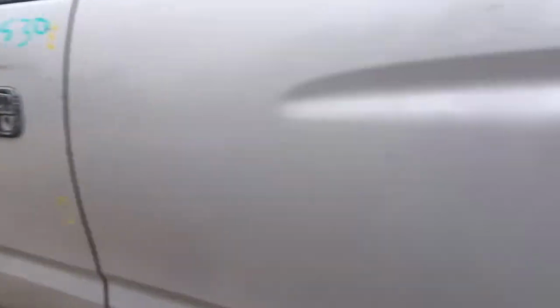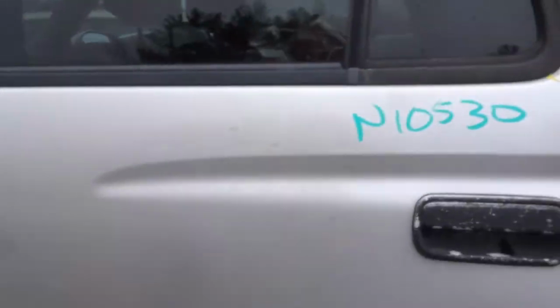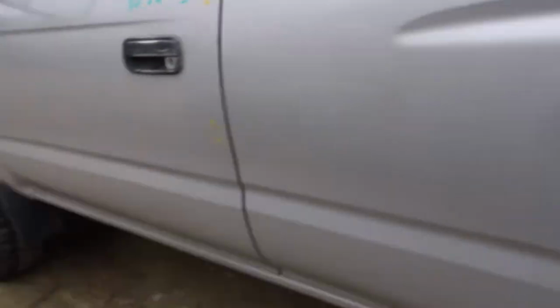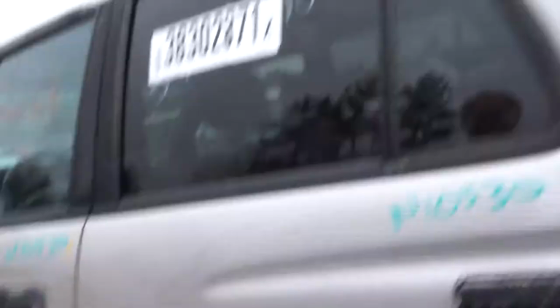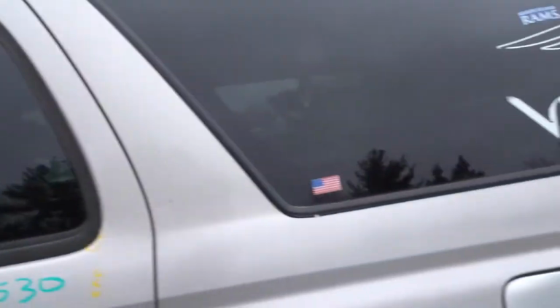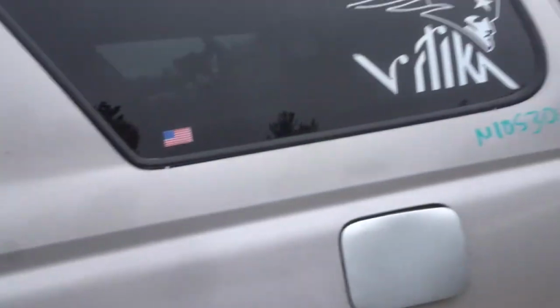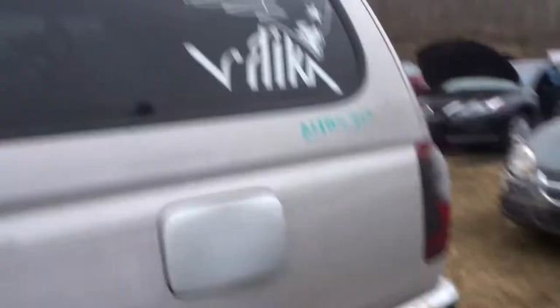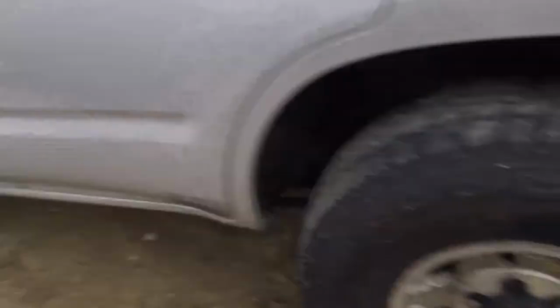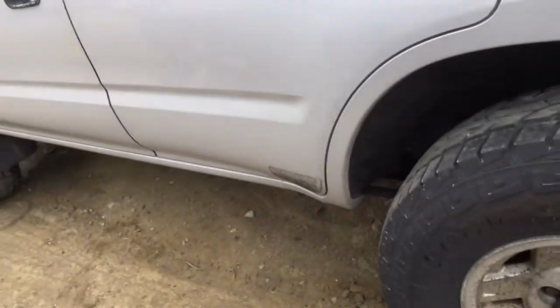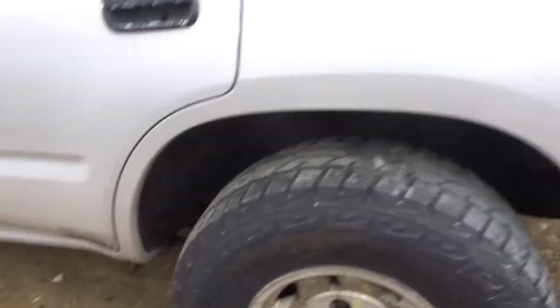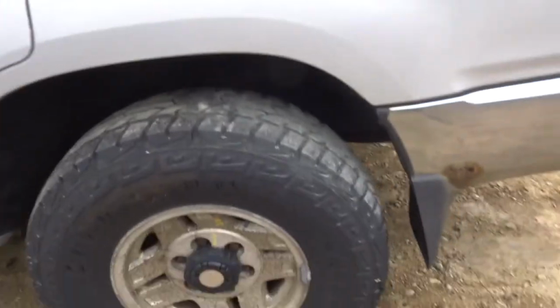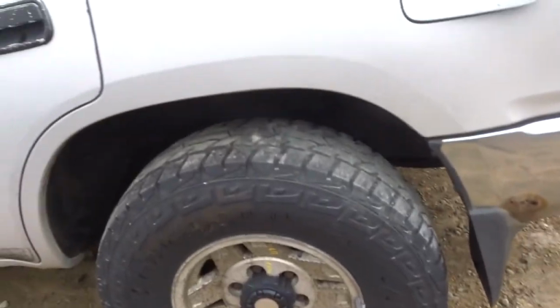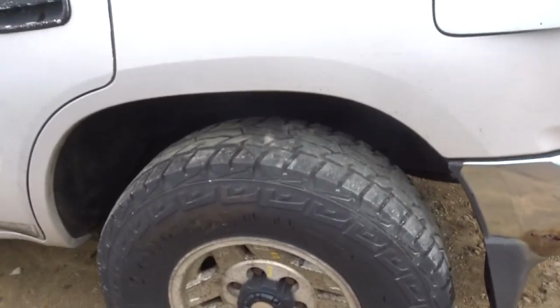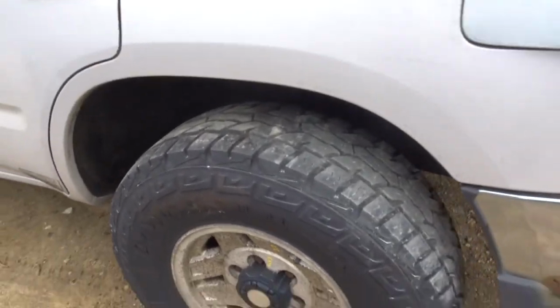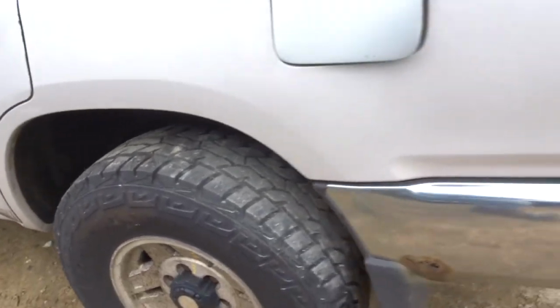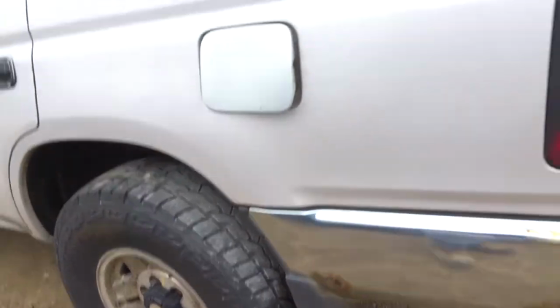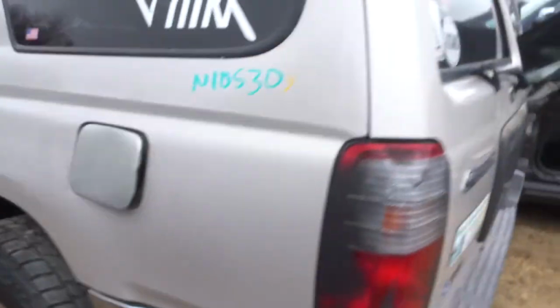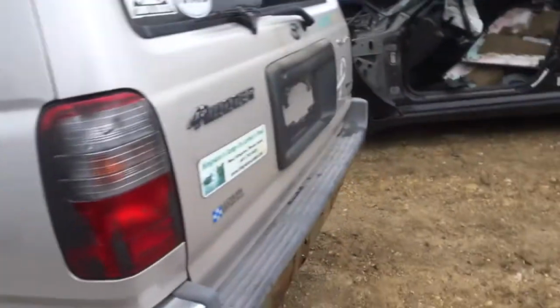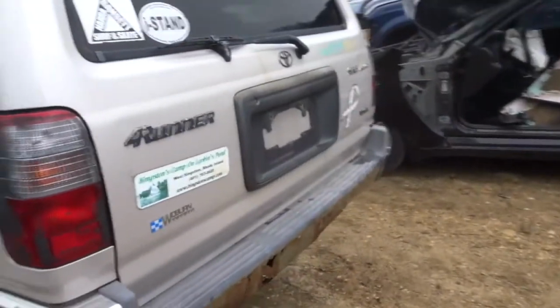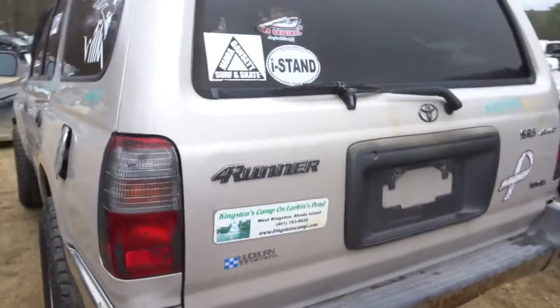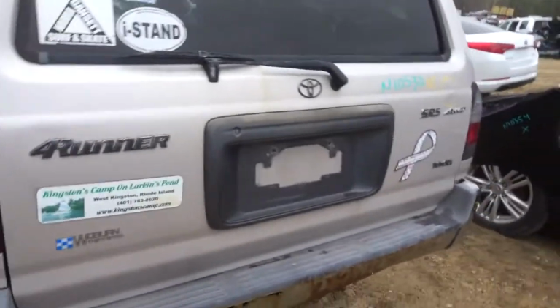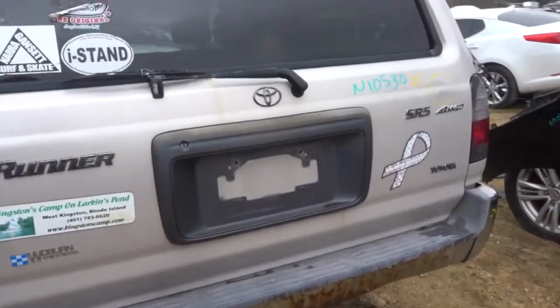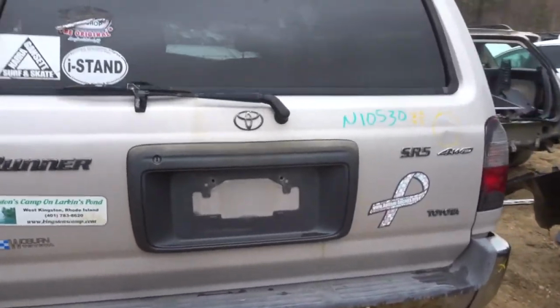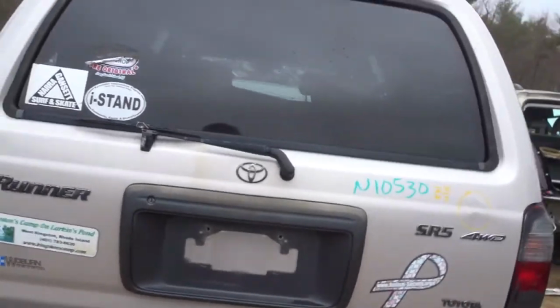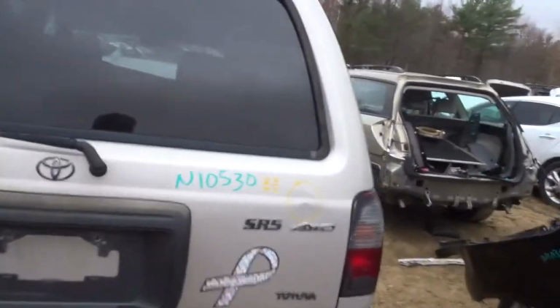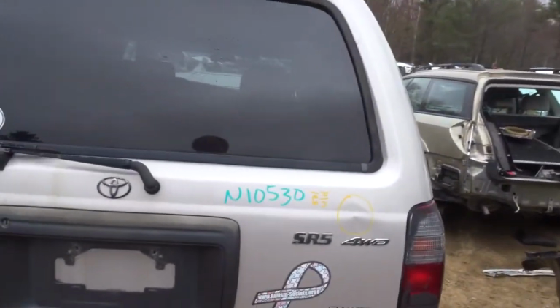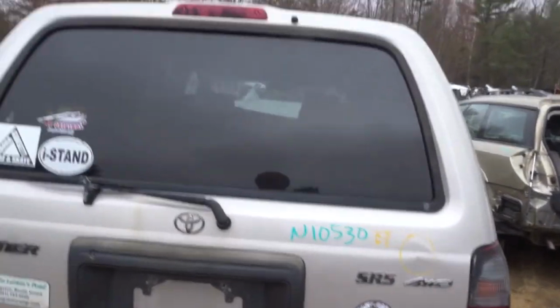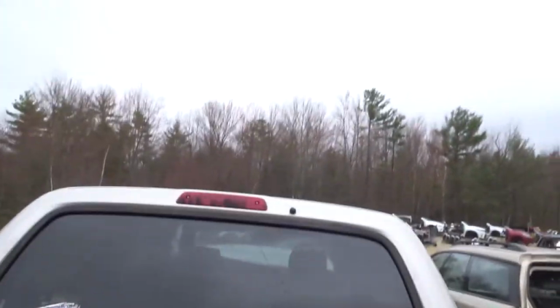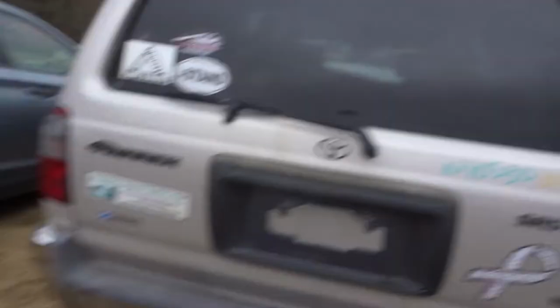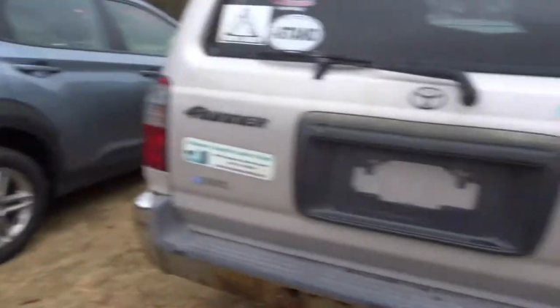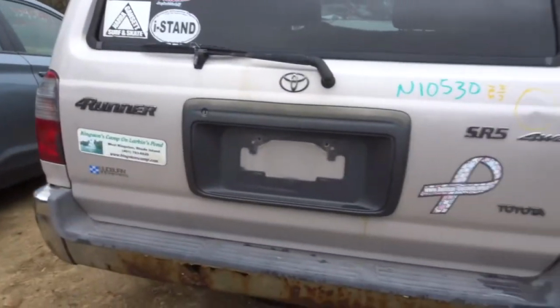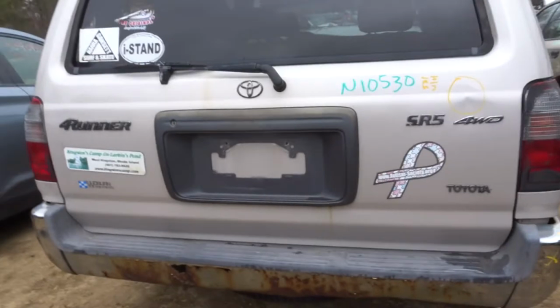Got a left rear door. The rear quarters are rotted. Got a rear axle. Got a clean looking lid gate with a ping in the corner. Got a good lip — looks good.